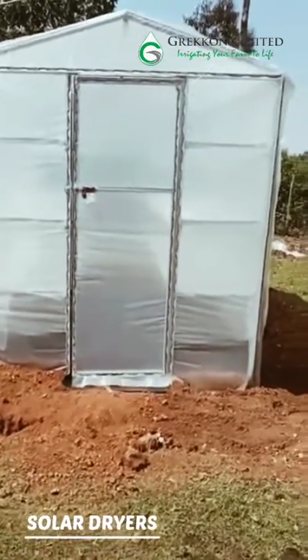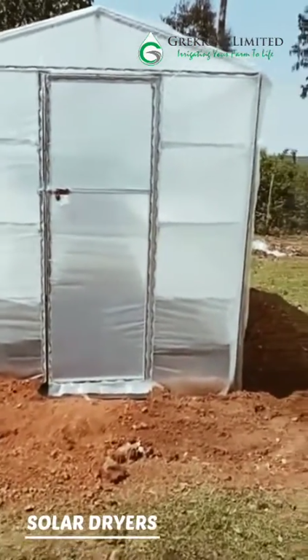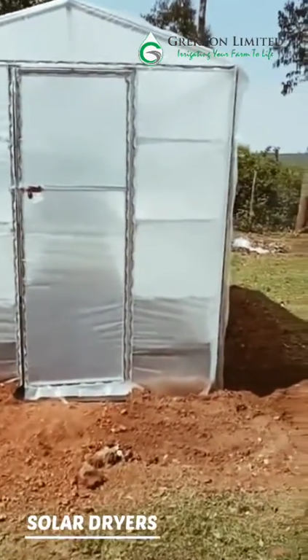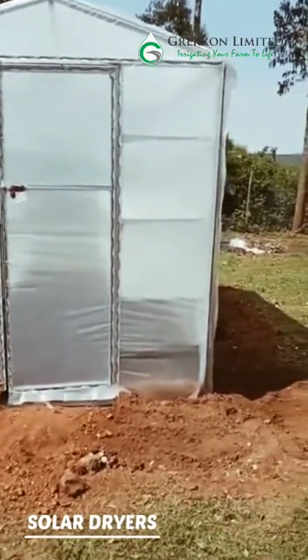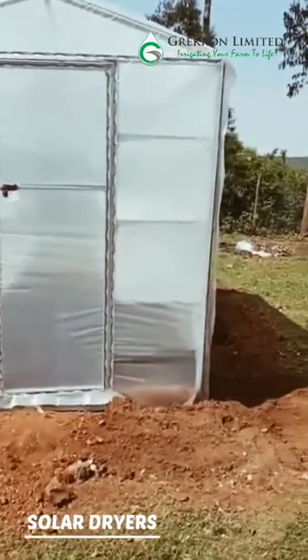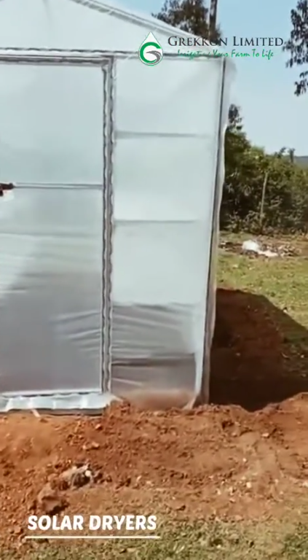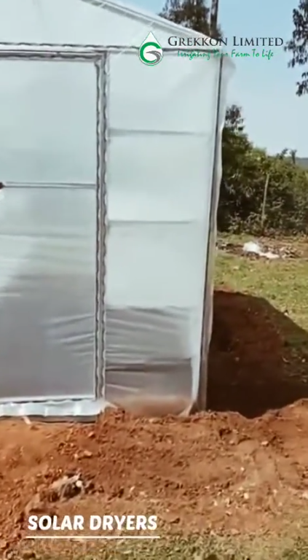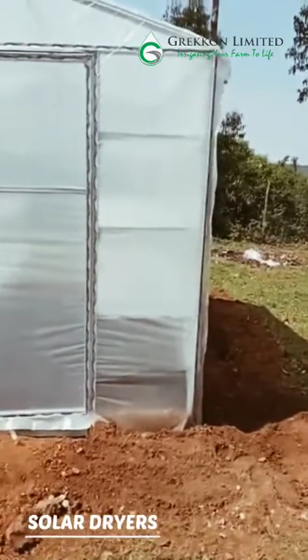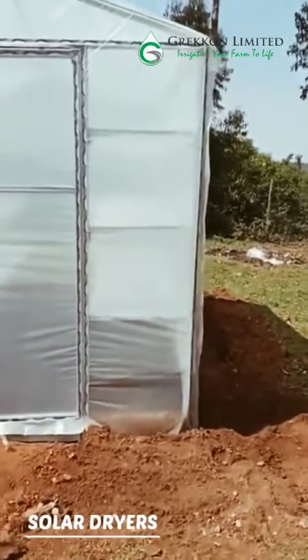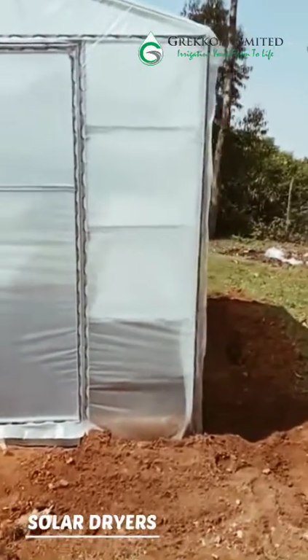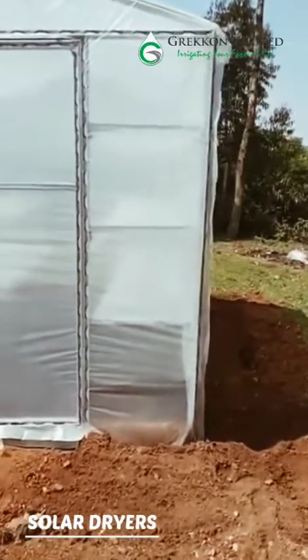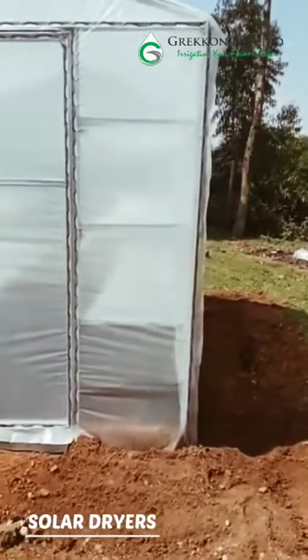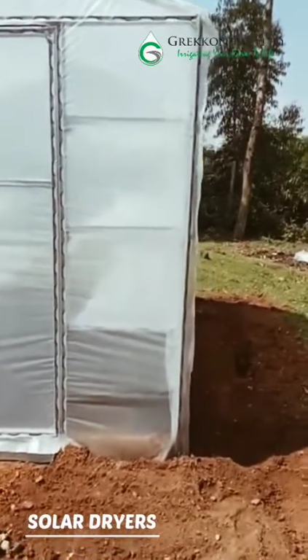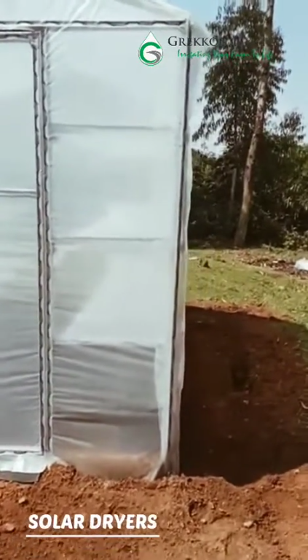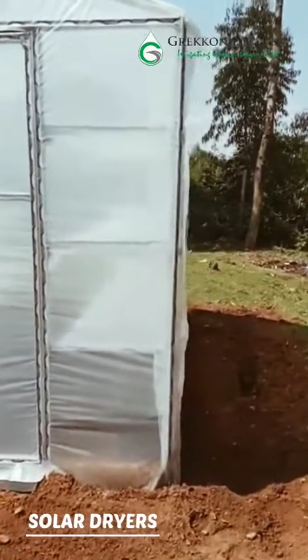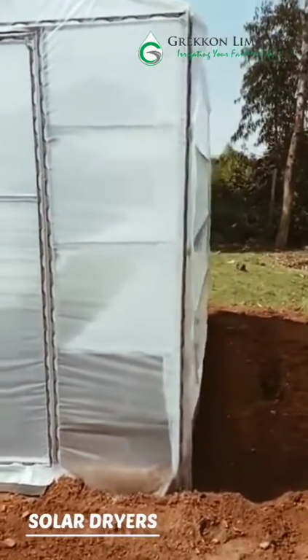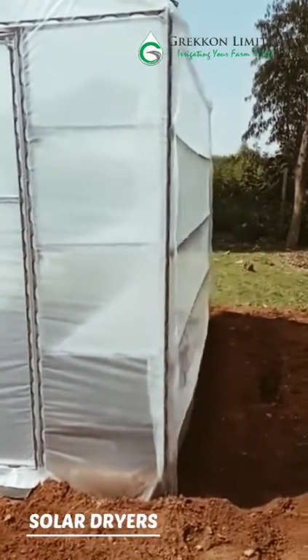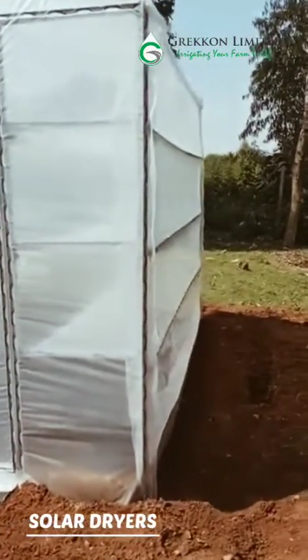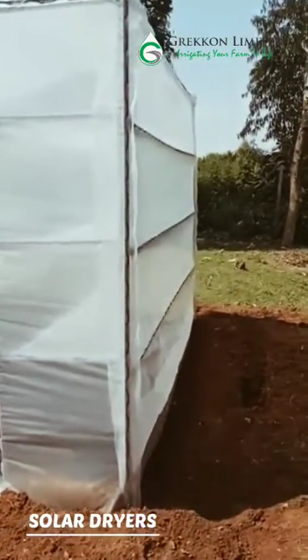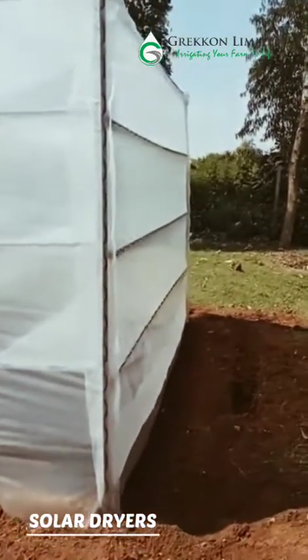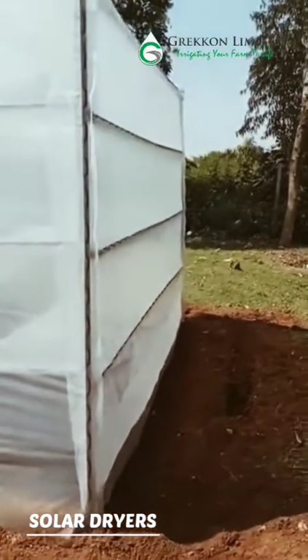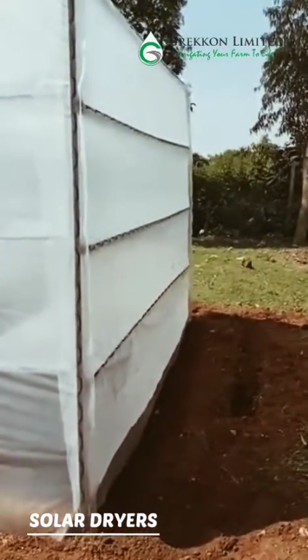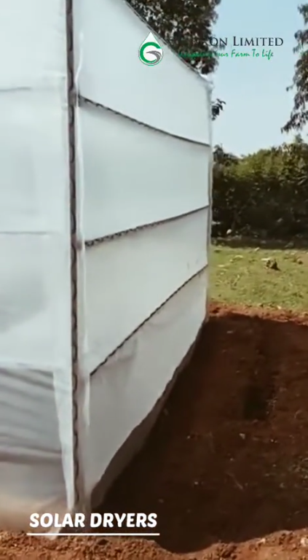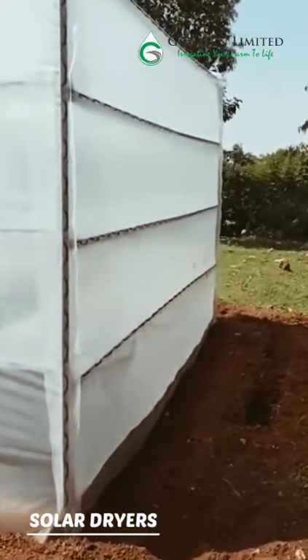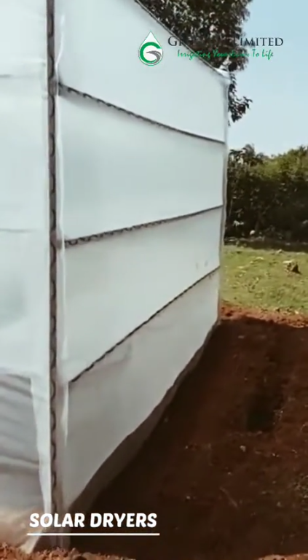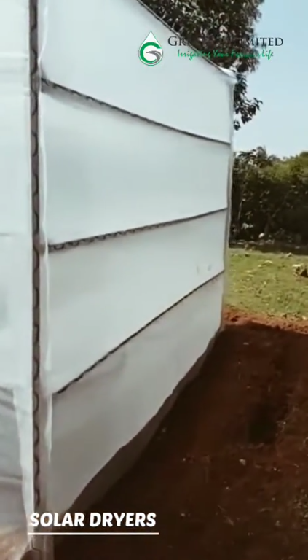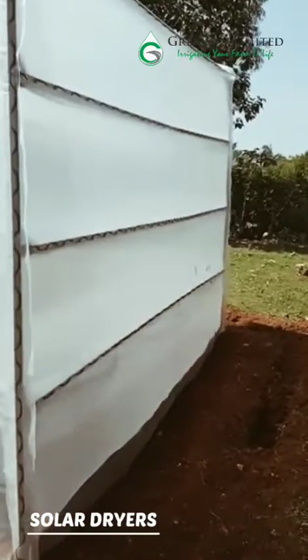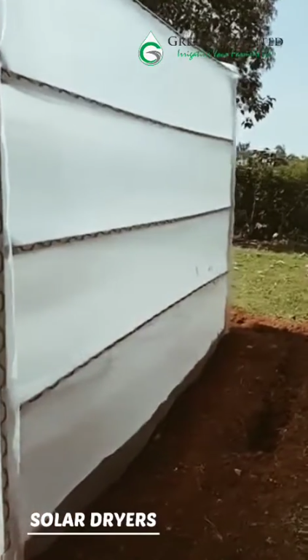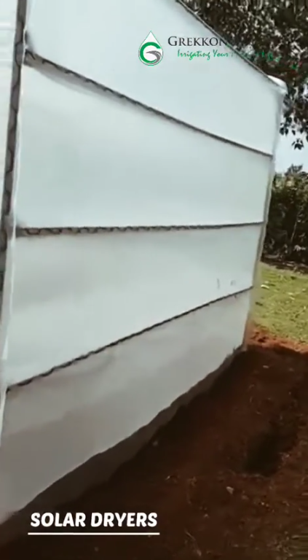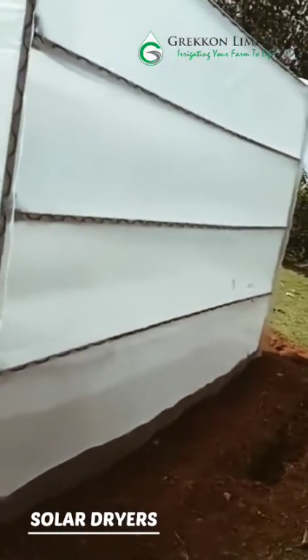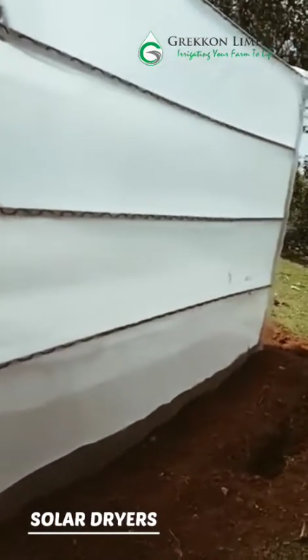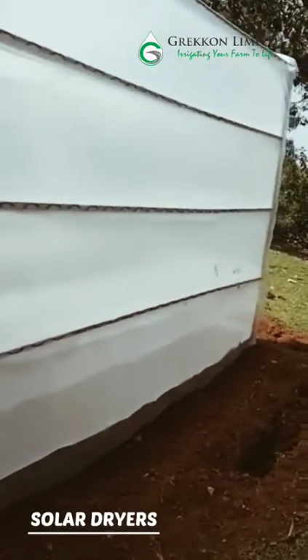Hello Farmers! Welcome to Grecon Limited. Today we would like to talk to you about the advantages of solar dryers.